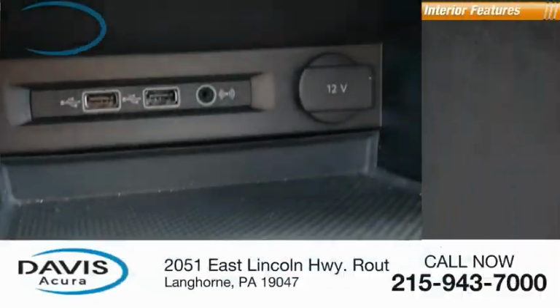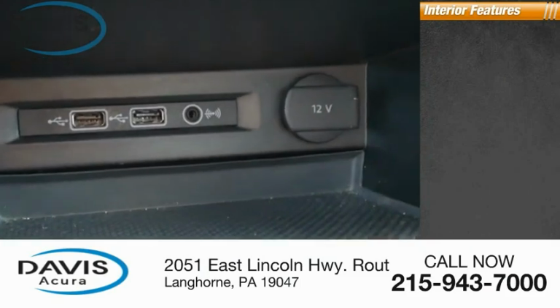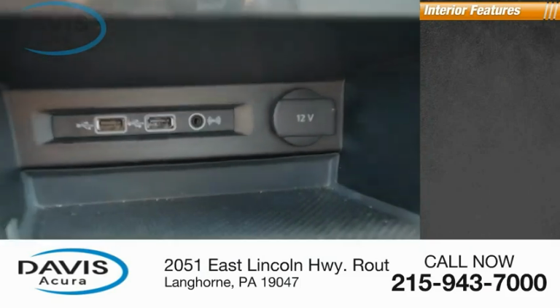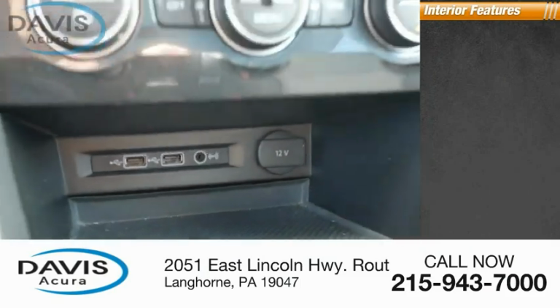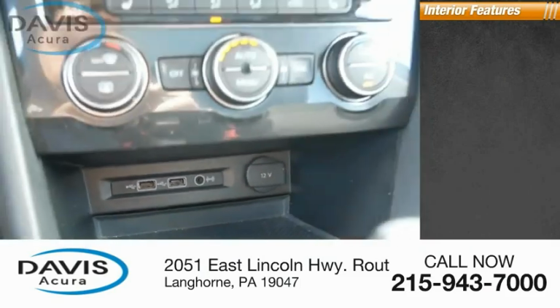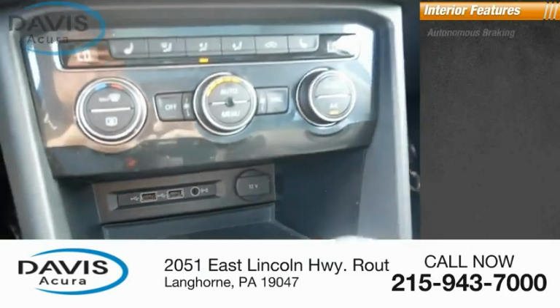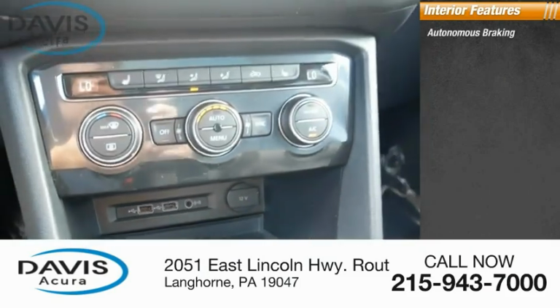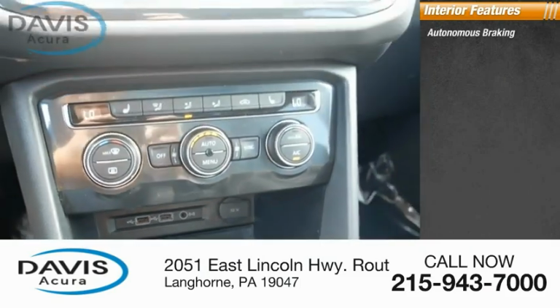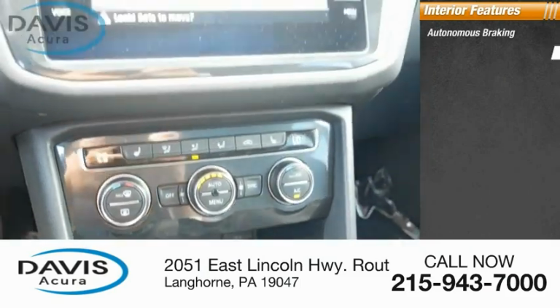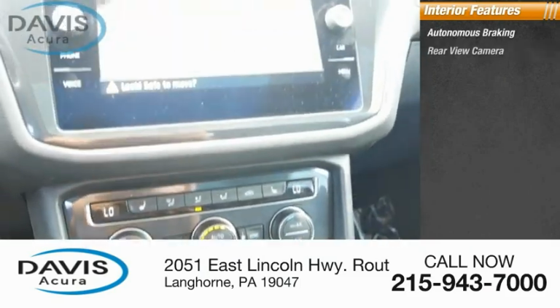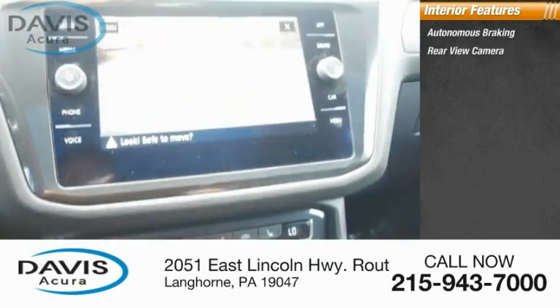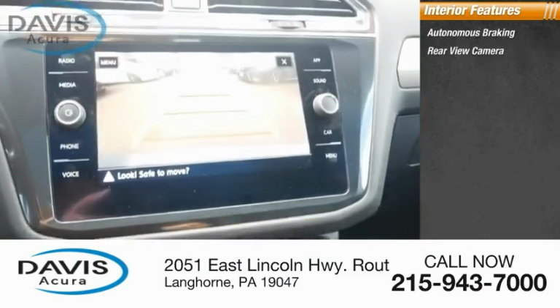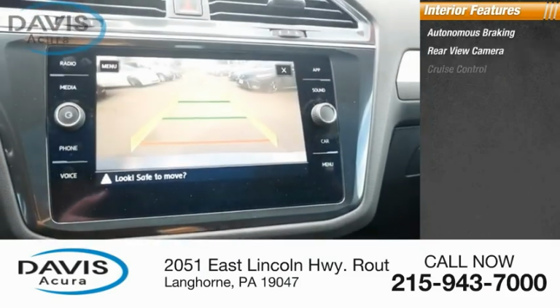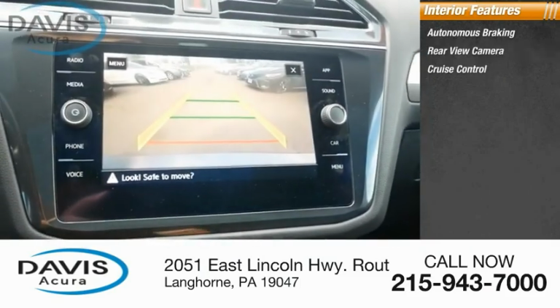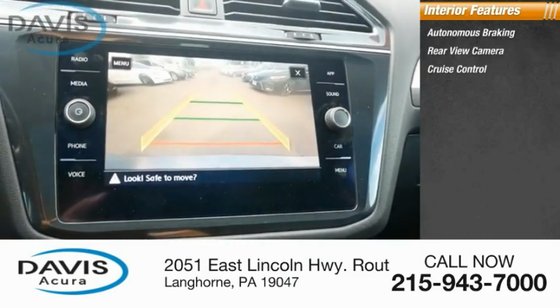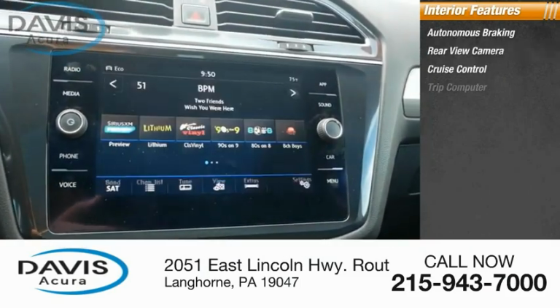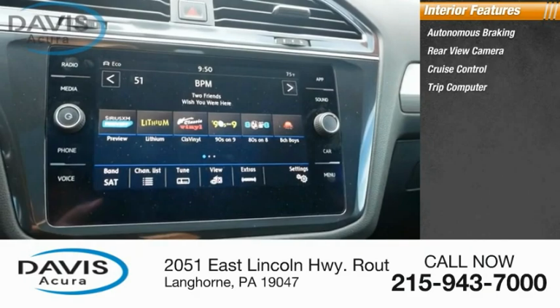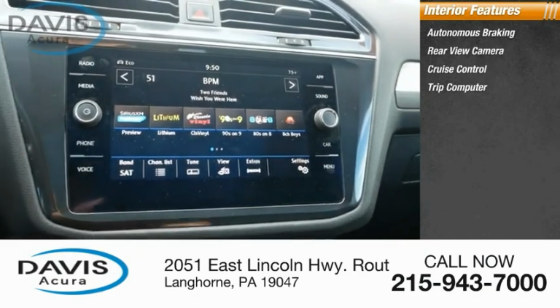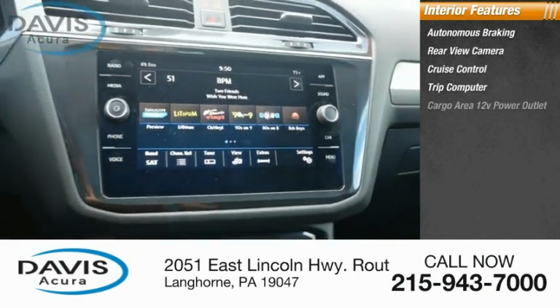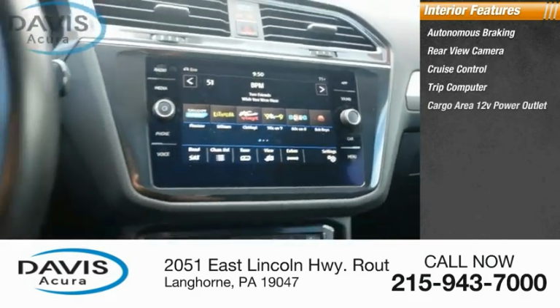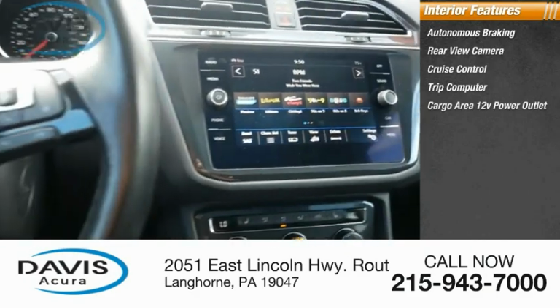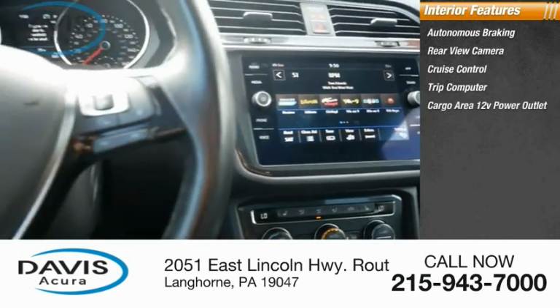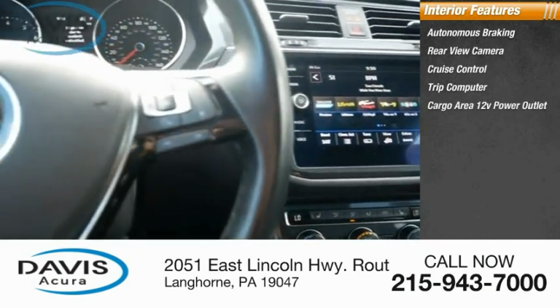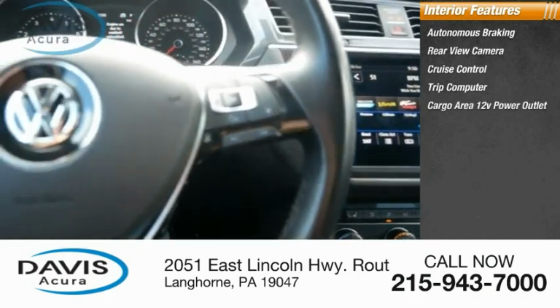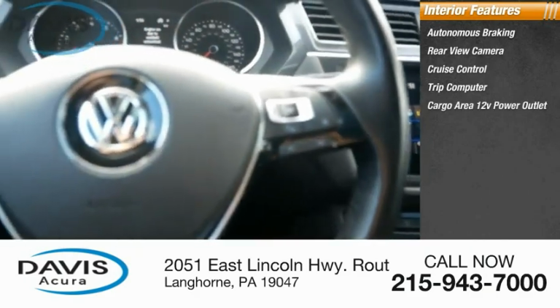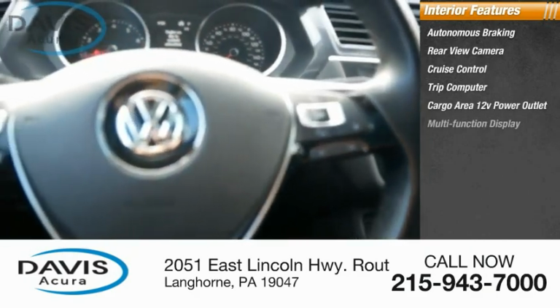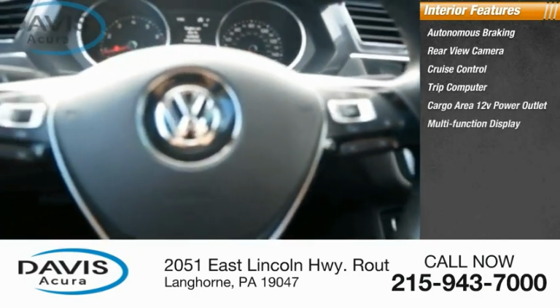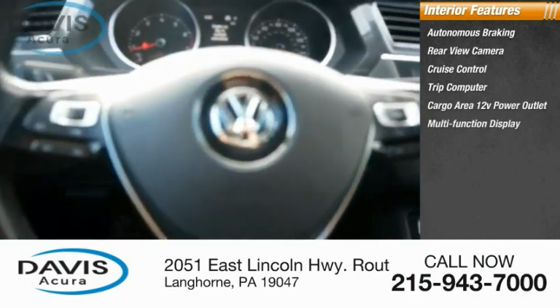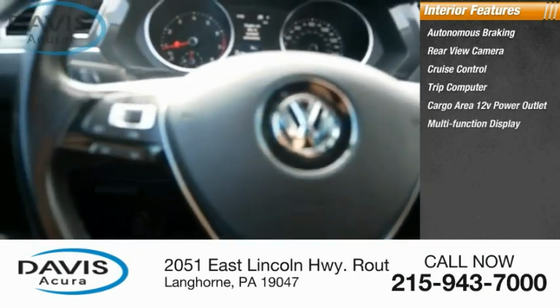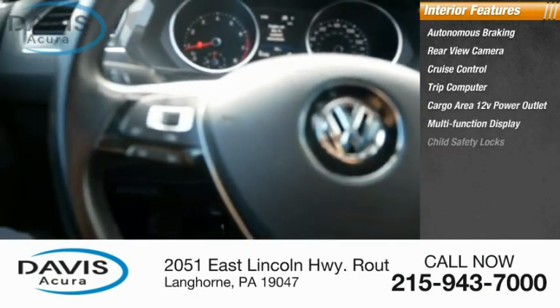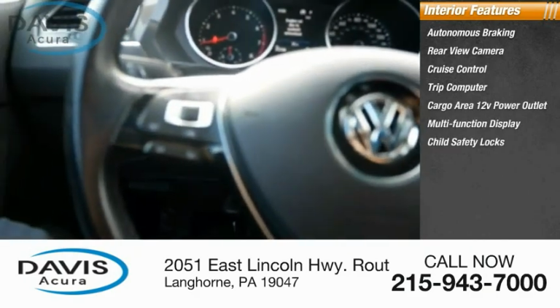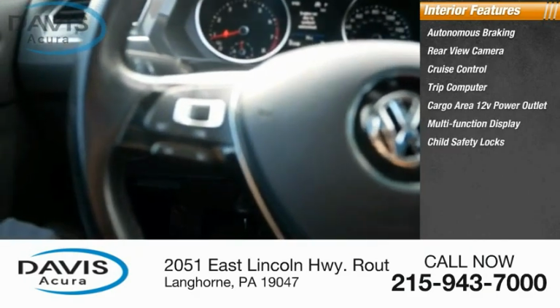Inside you'll find autonomous braking, rear view camera, cruise control, trip computer, cargo area, 12-volt power outlet, multi-function display, and child safety locks.